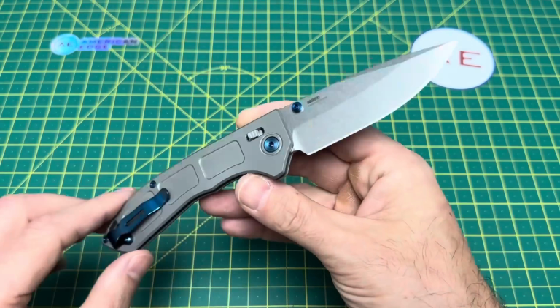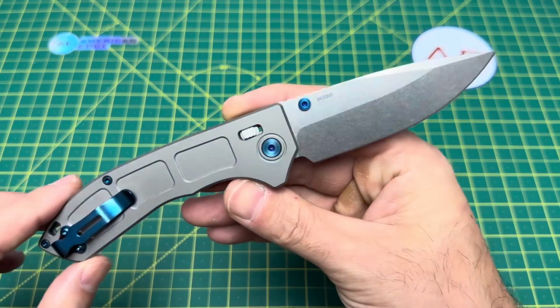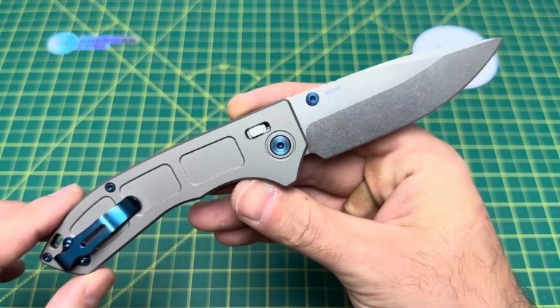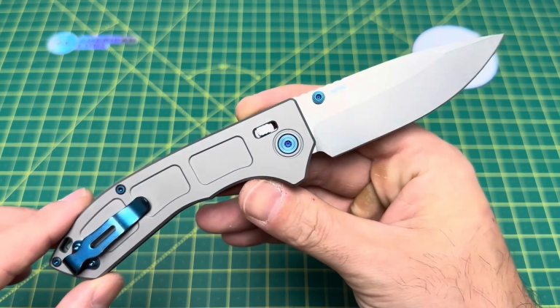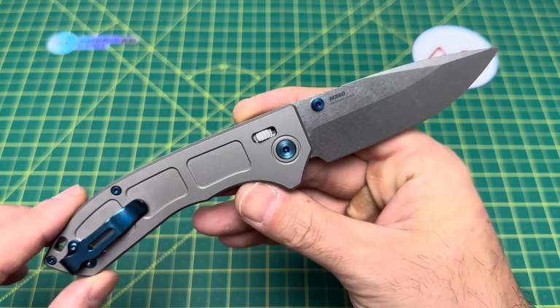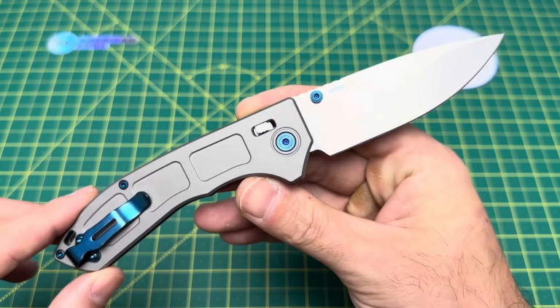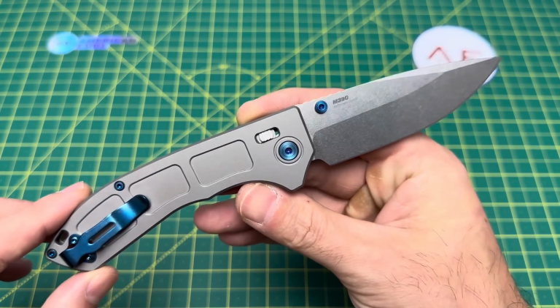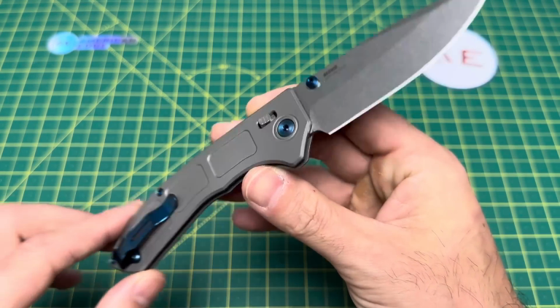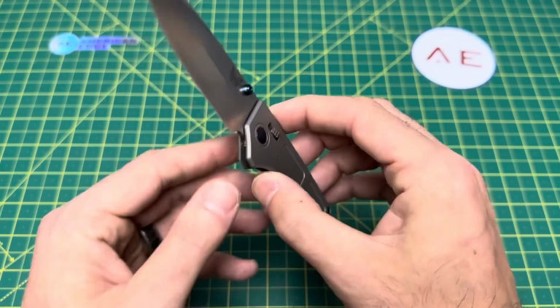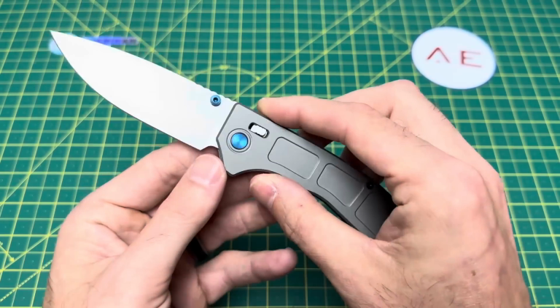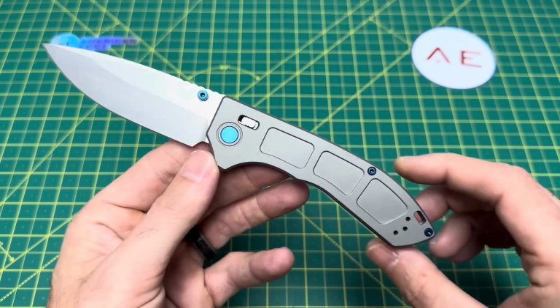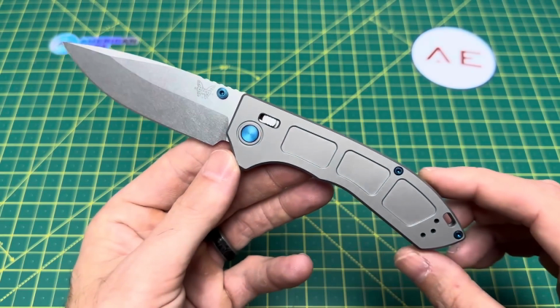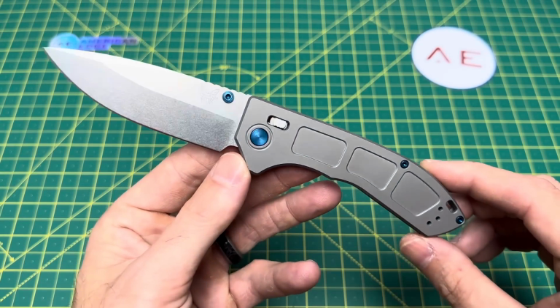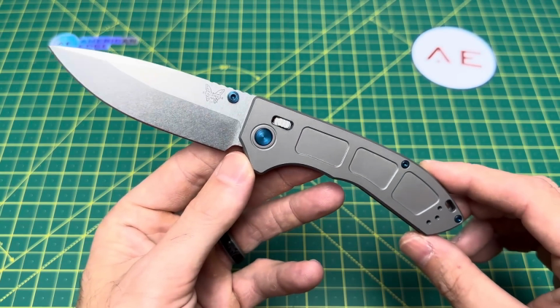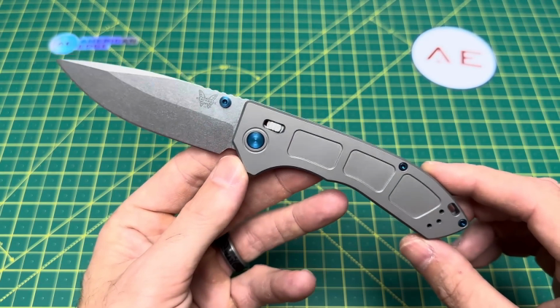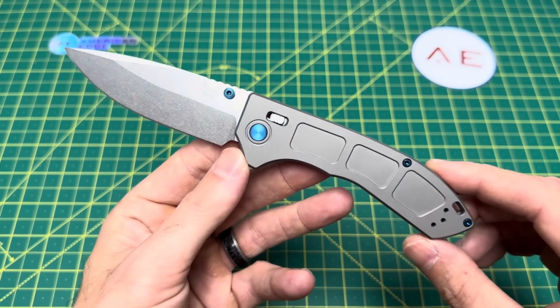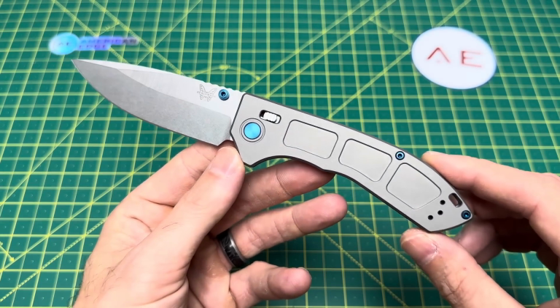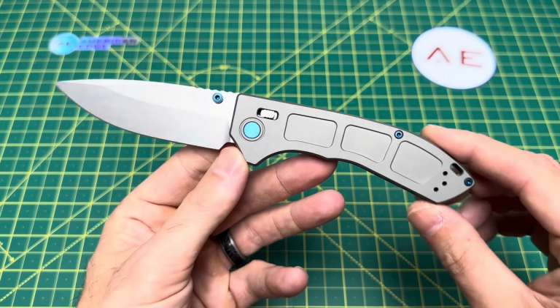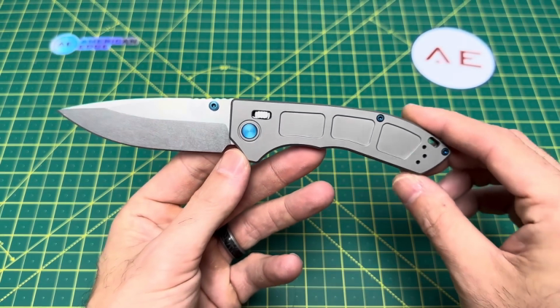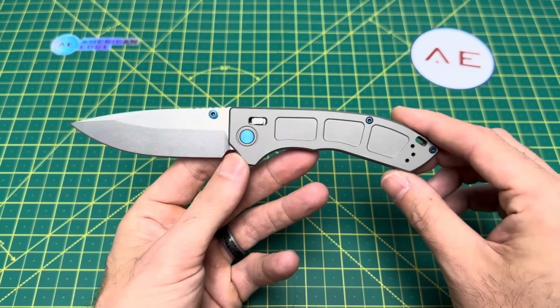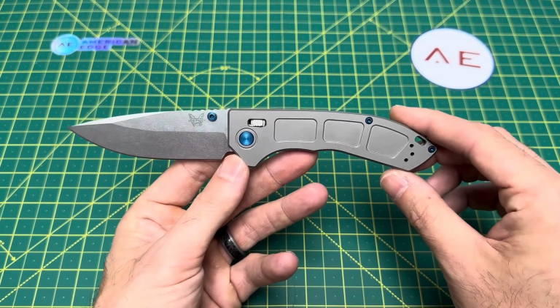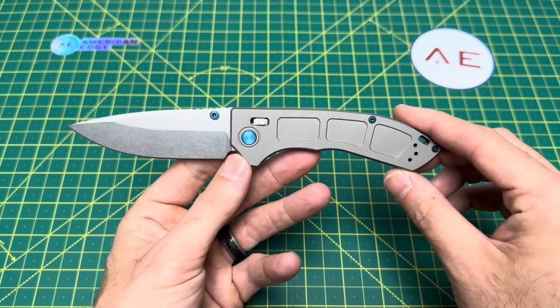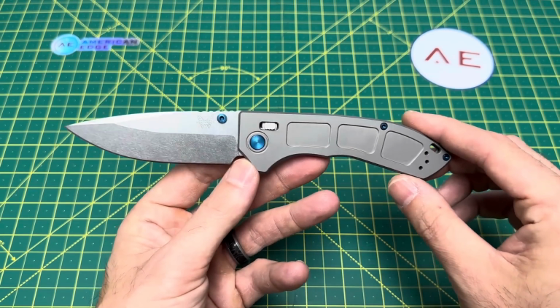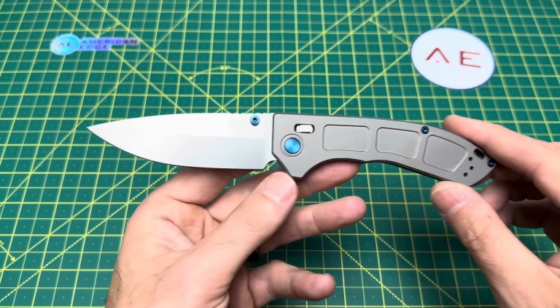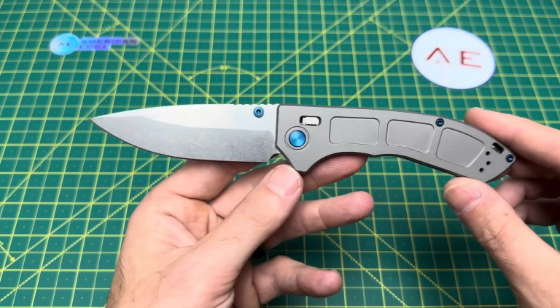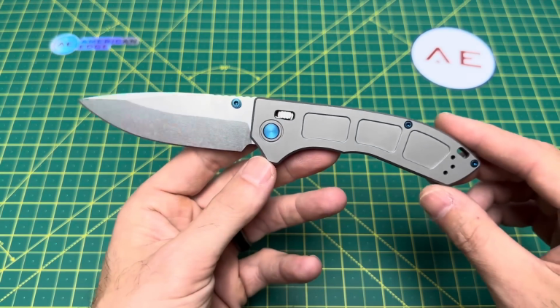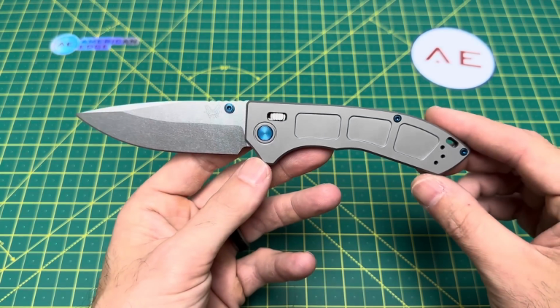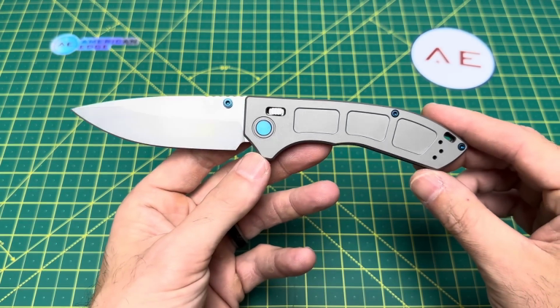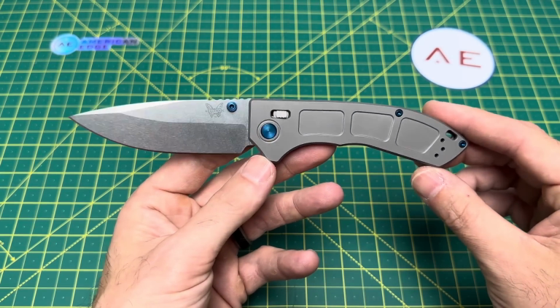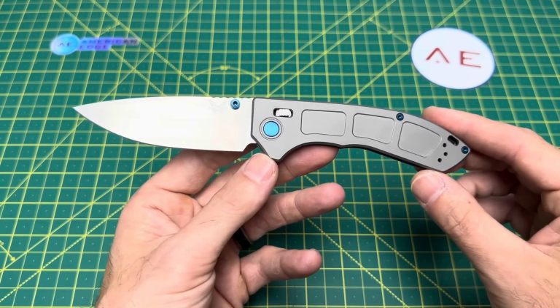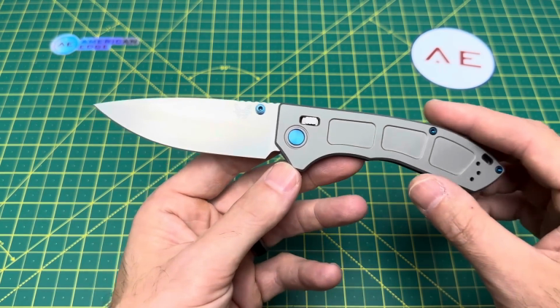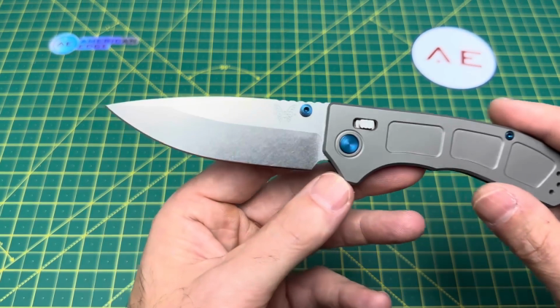But before we get into this, I want to thank you guys for tuning in today. If you like what you see, please do me a huge favor and hit that subscribe button. Now let's take a look at some overall specs on this knife.